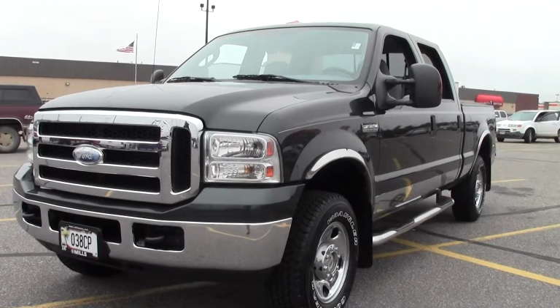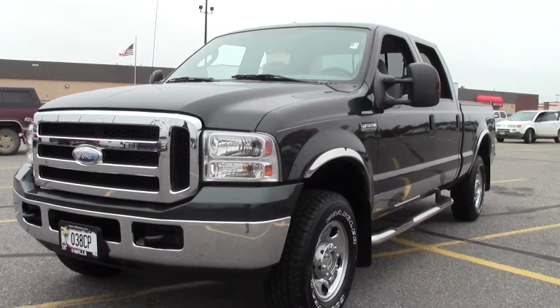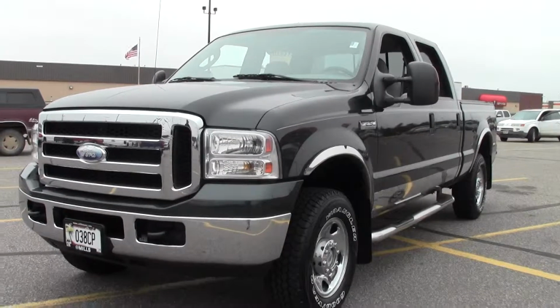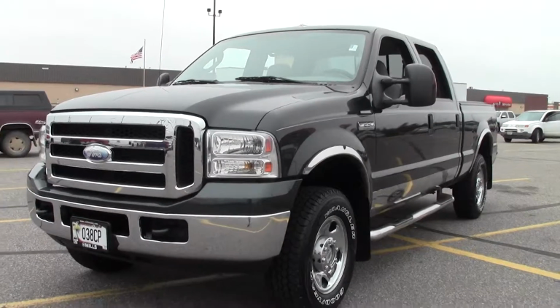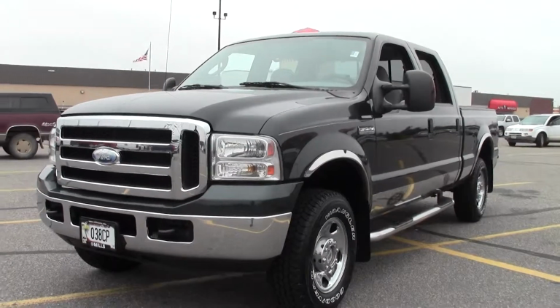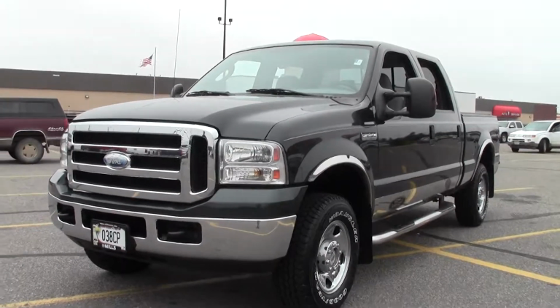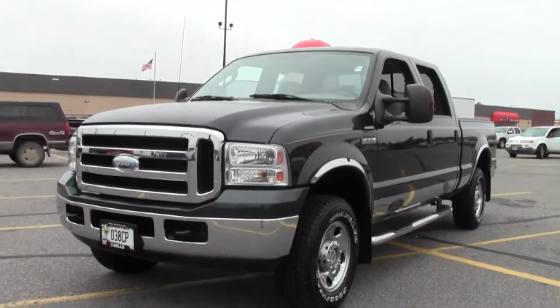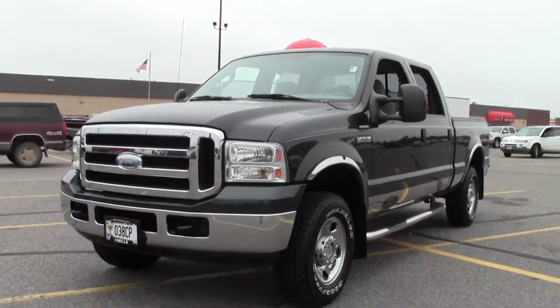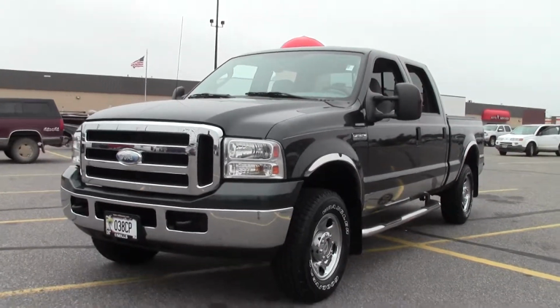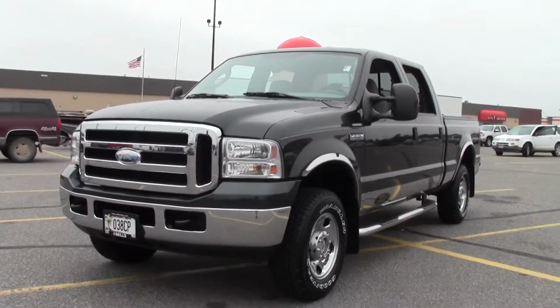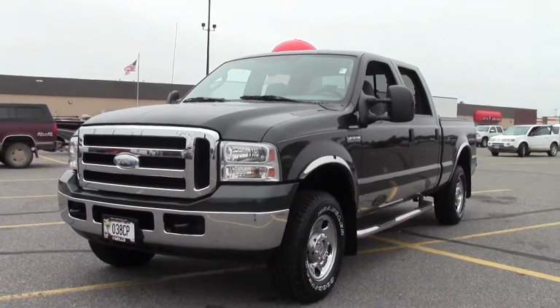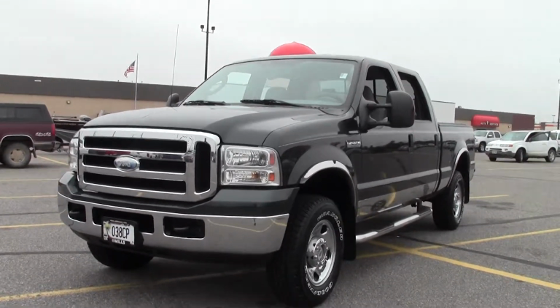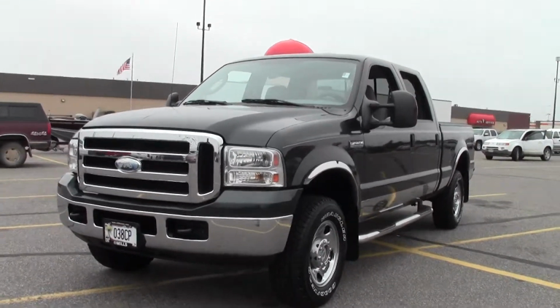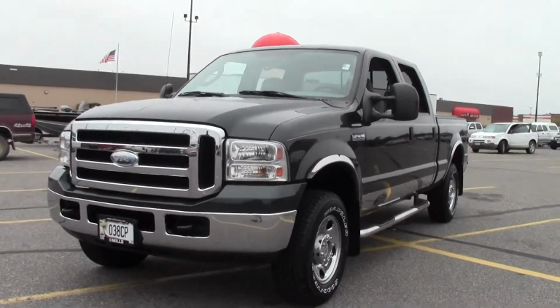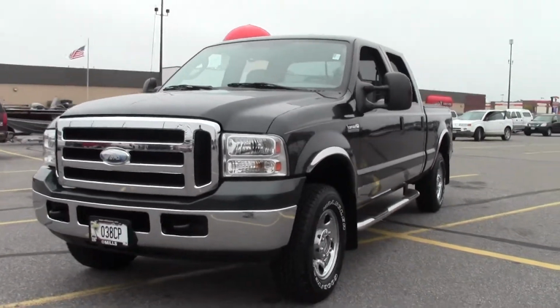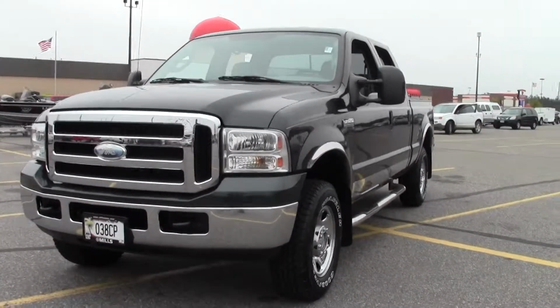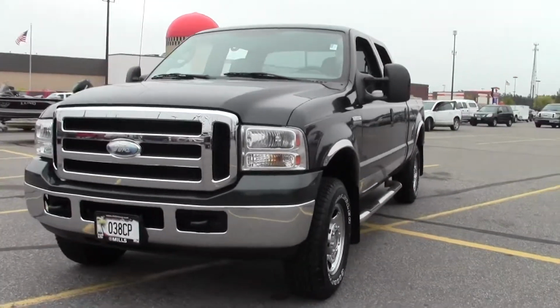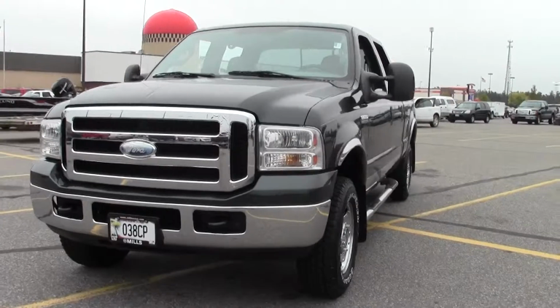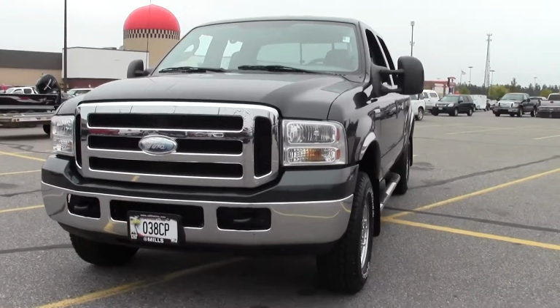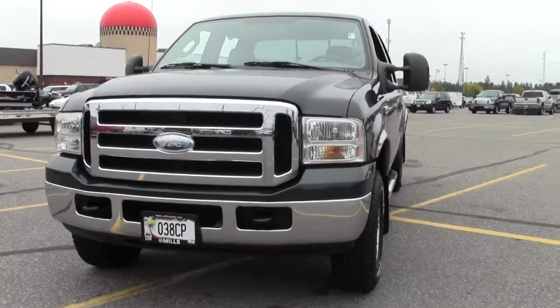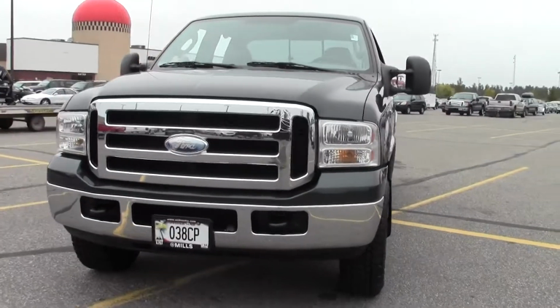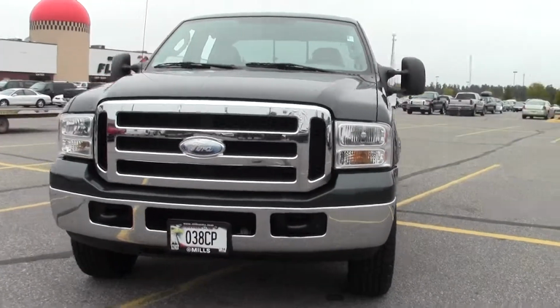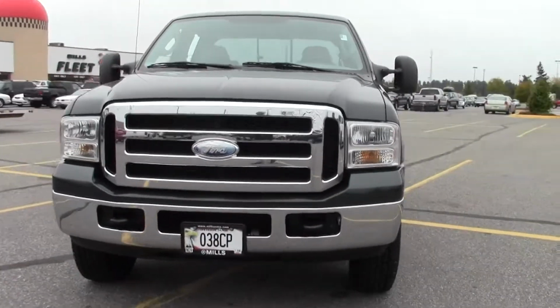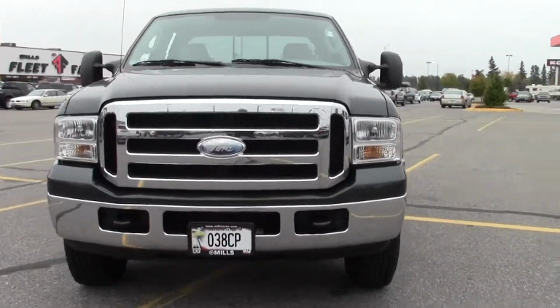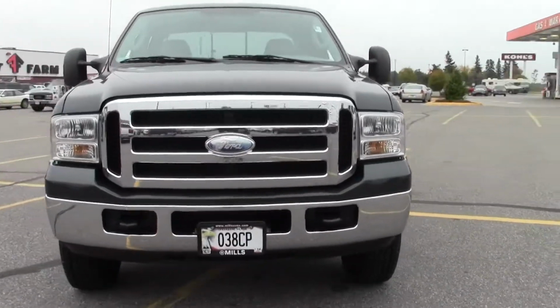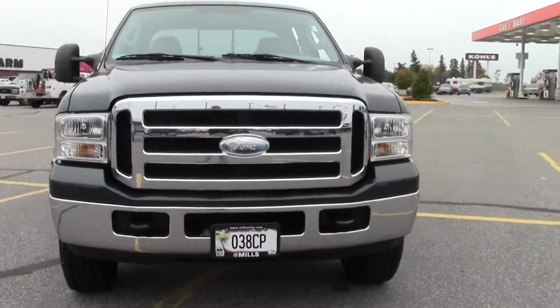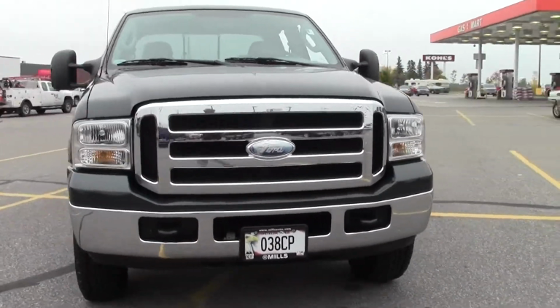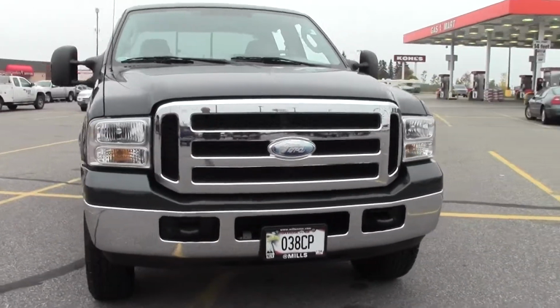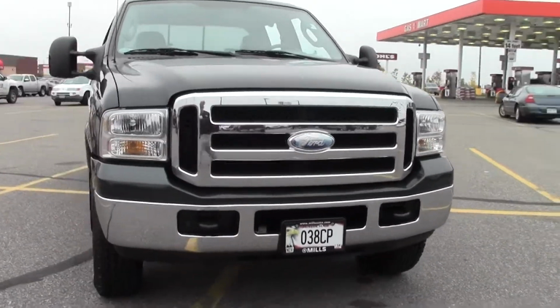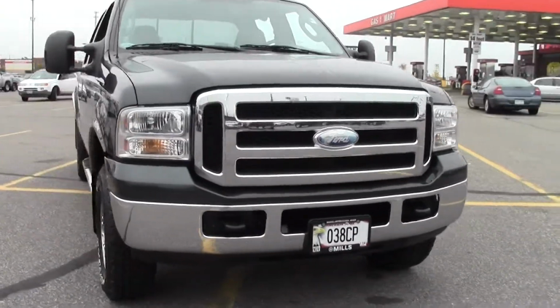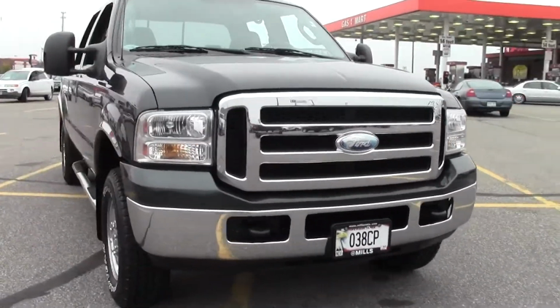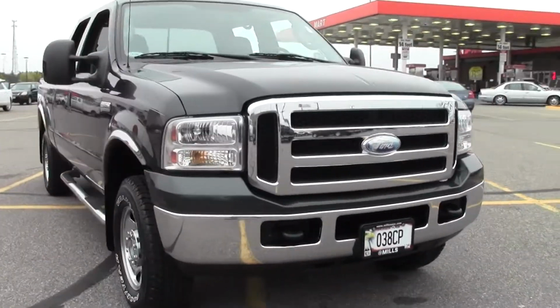Welcome to MillsAuto.com. Thanks for clicking on this video. I'm going to give you a little walk around of the 2007 Ford Super Duty F250 Crew Cab XLT.